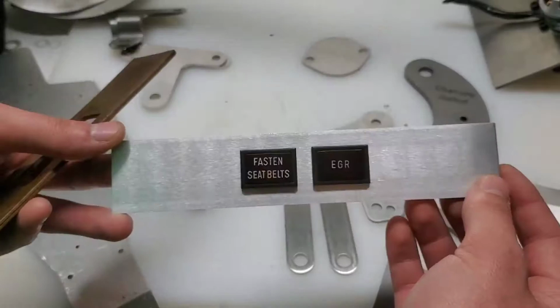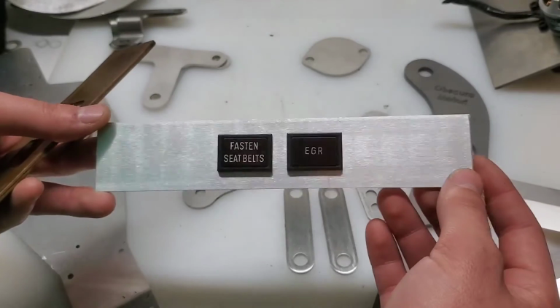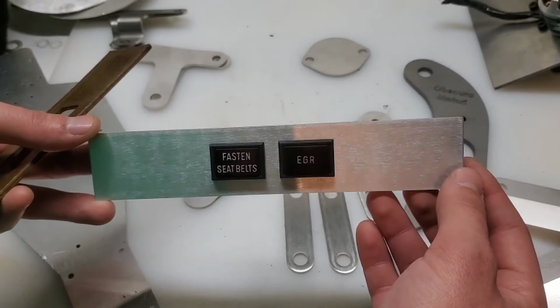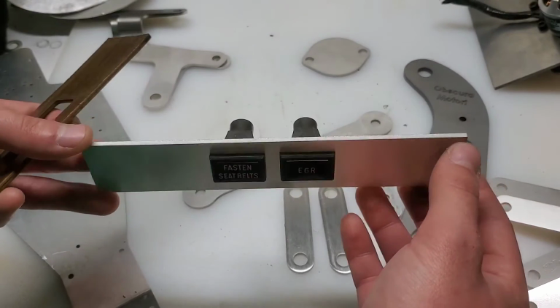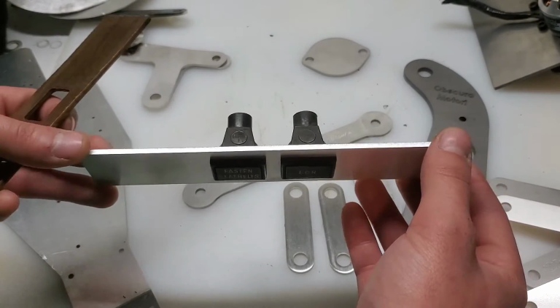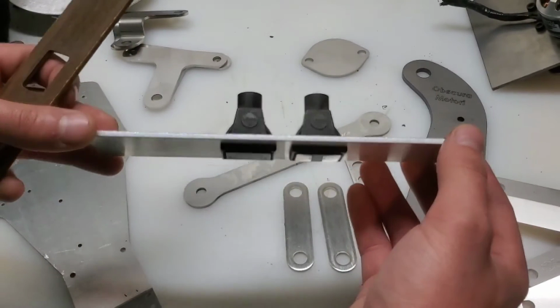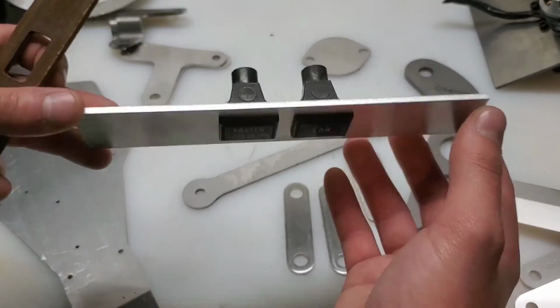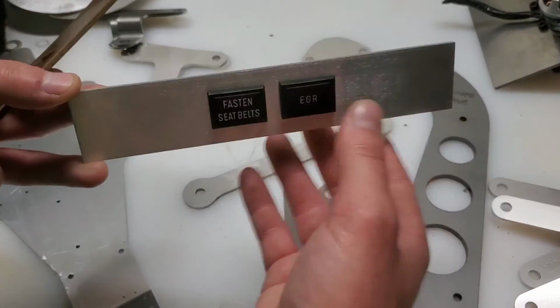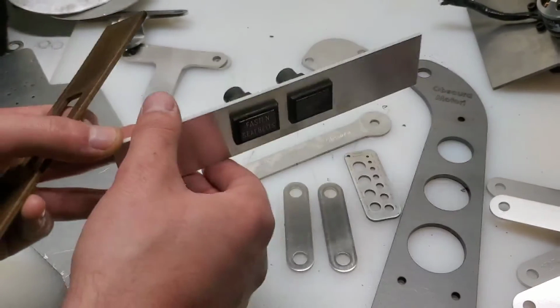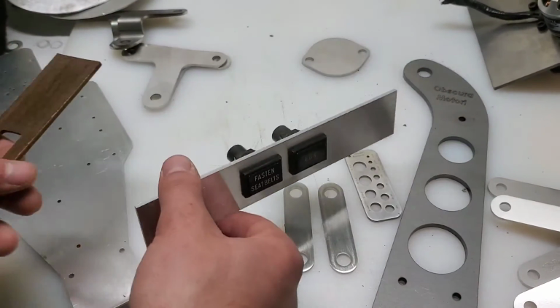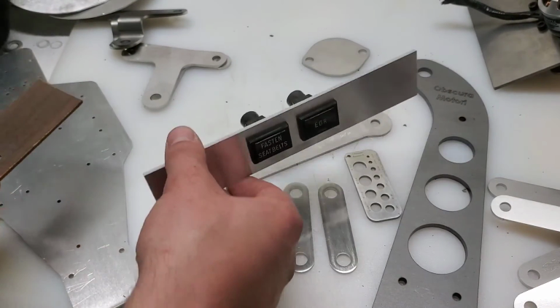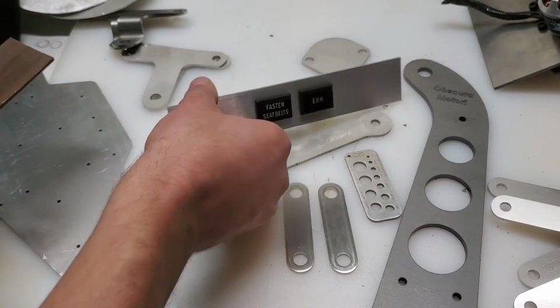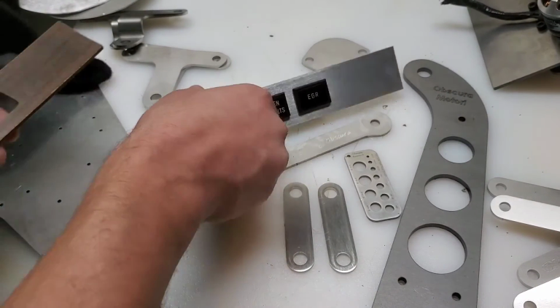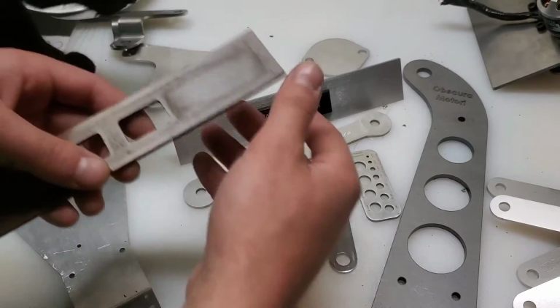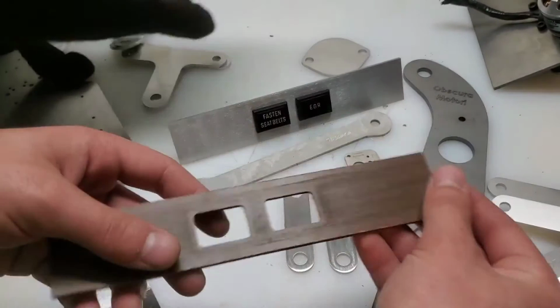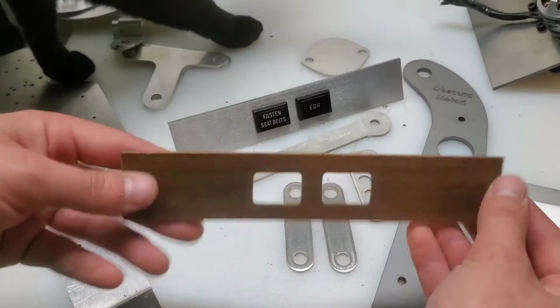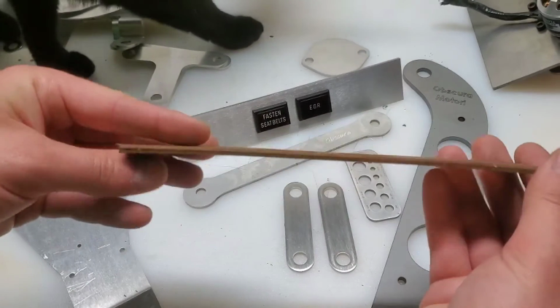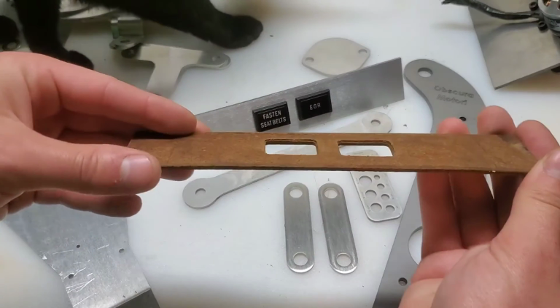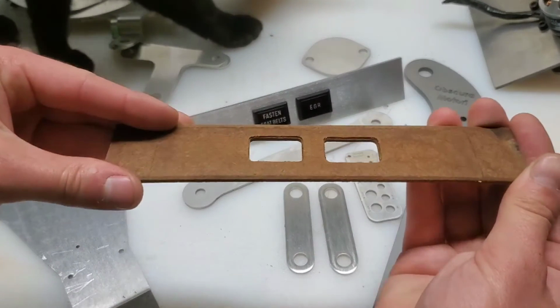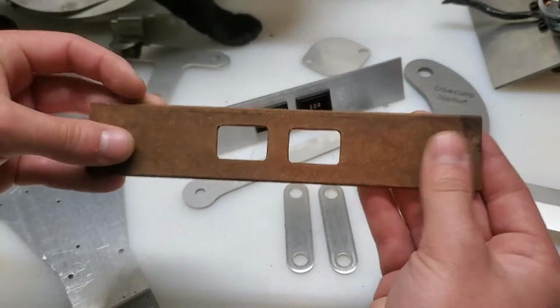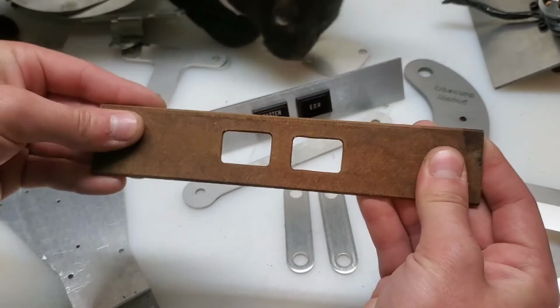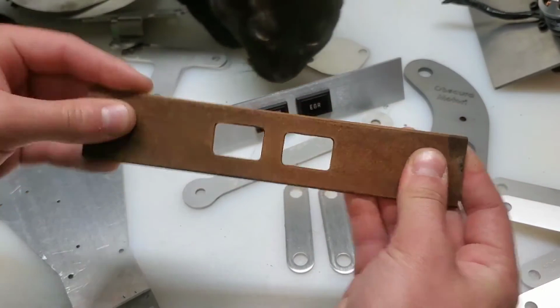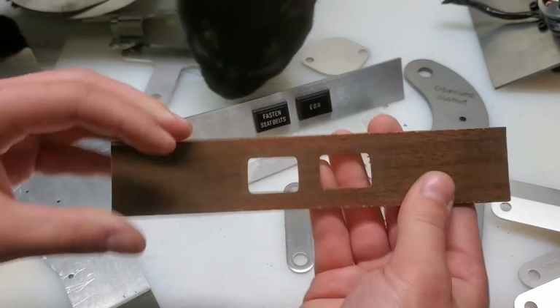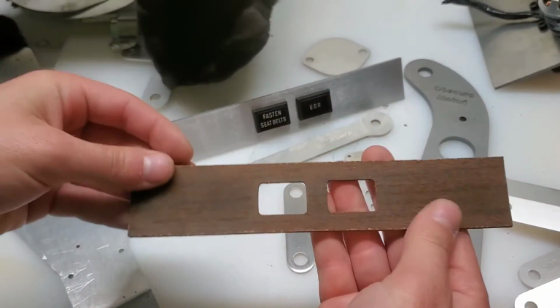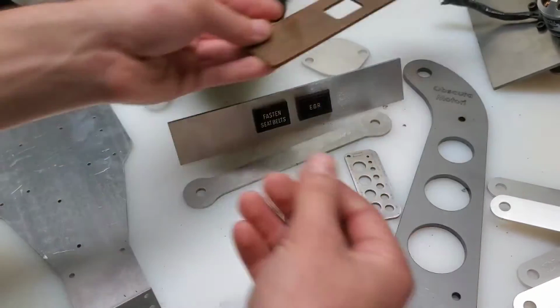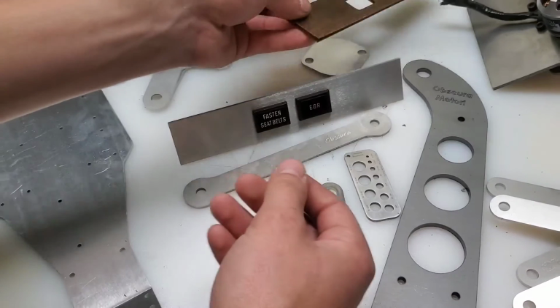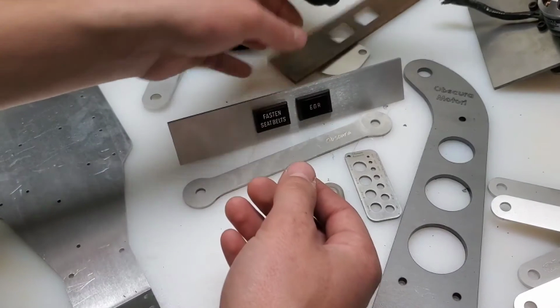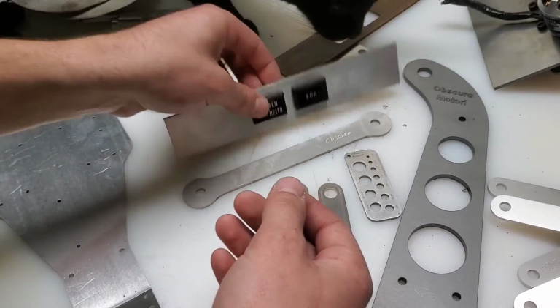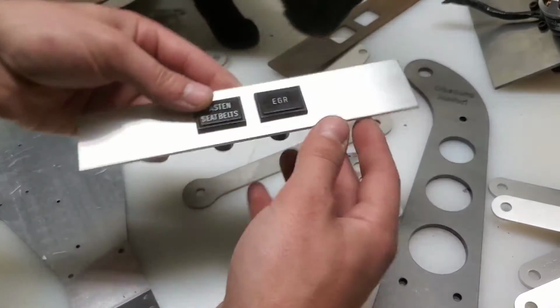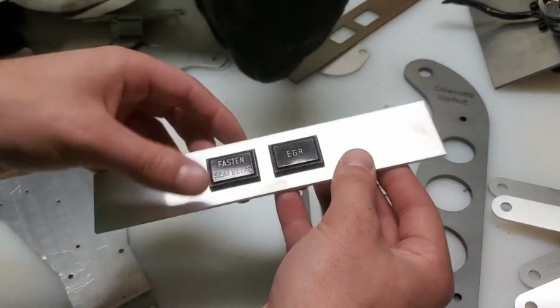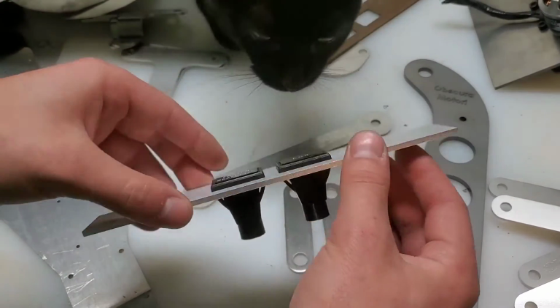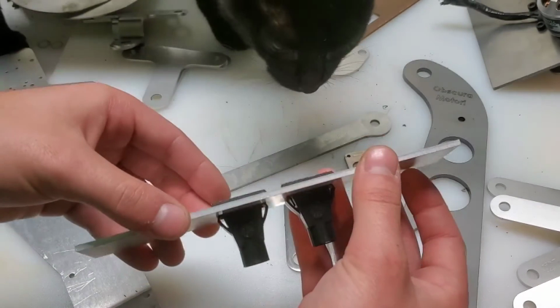This is an aluminum dash plate that I designed, and it fits in the dashboard of a Fiat 124 Spyder. This is the original — it's like a paper cardboard material with some veneer on it. So I decided to make an aluminum one.